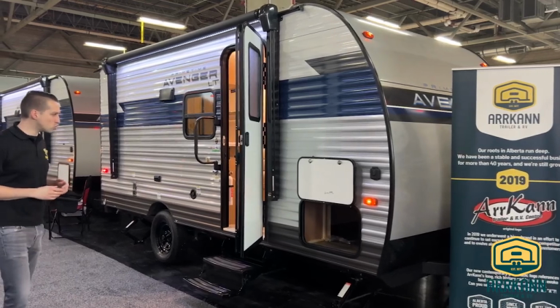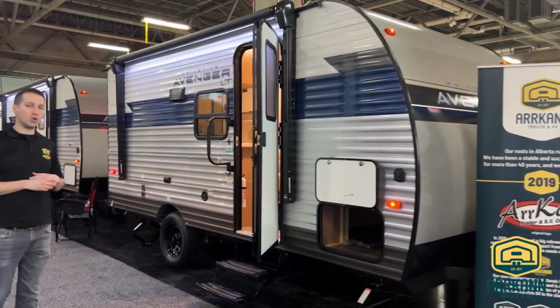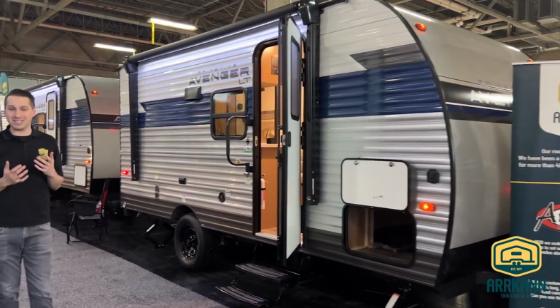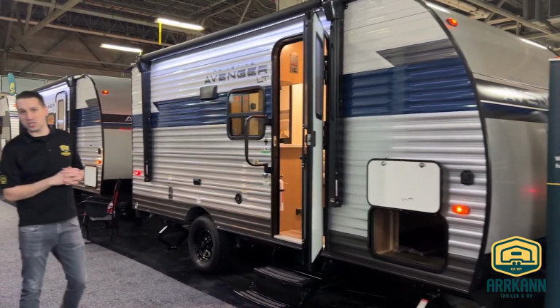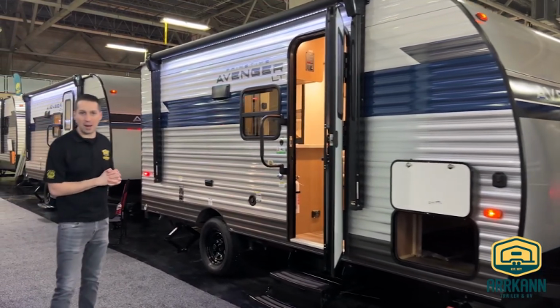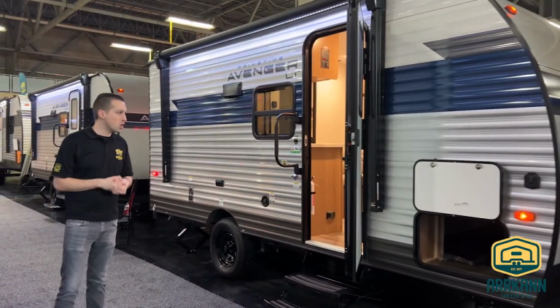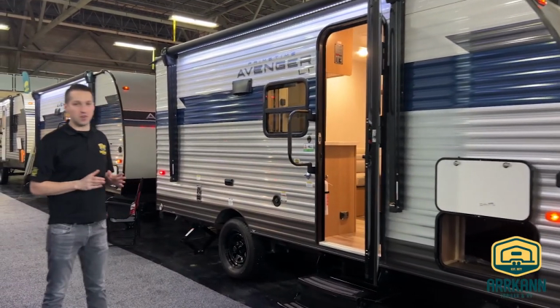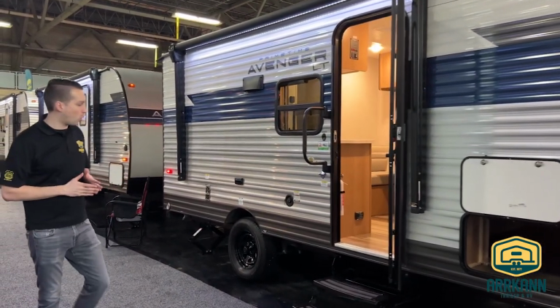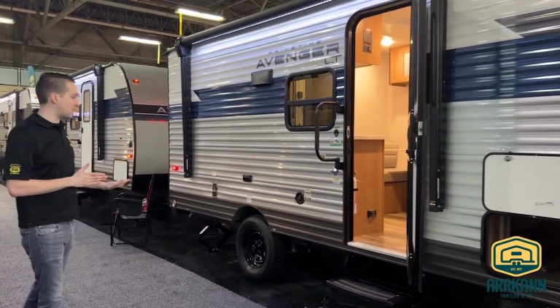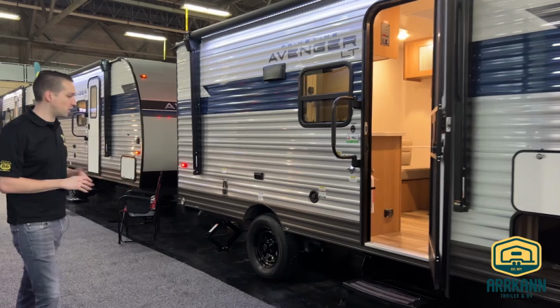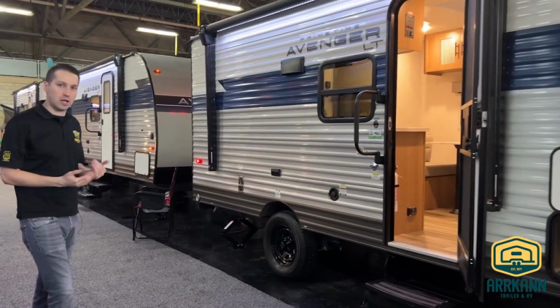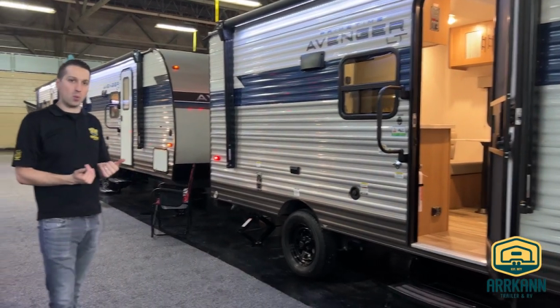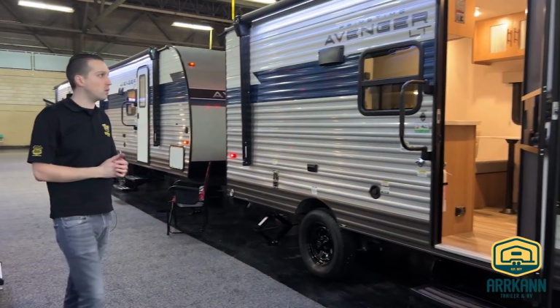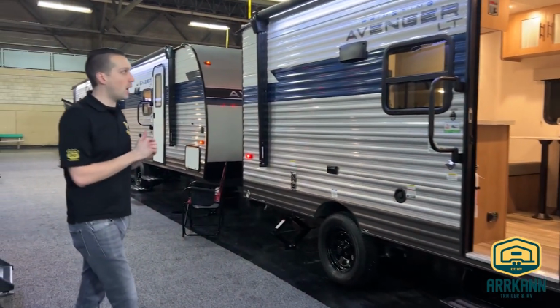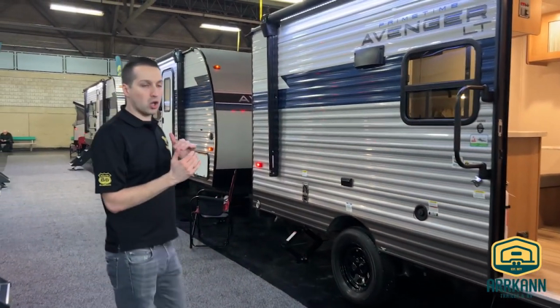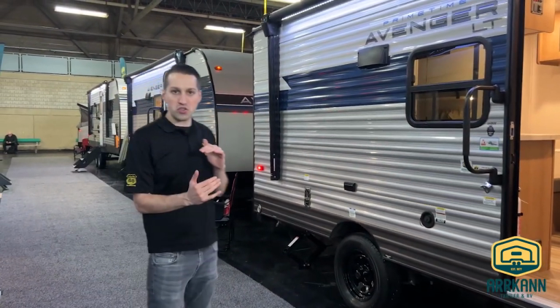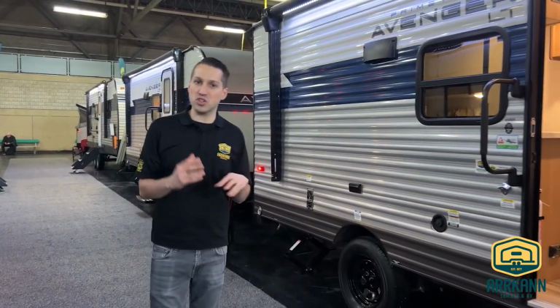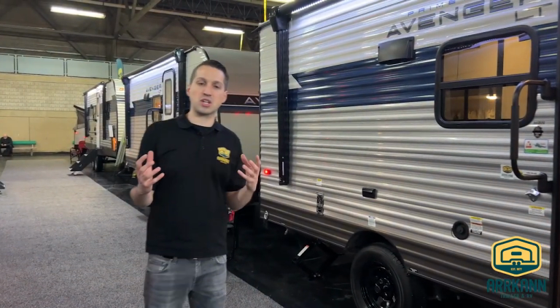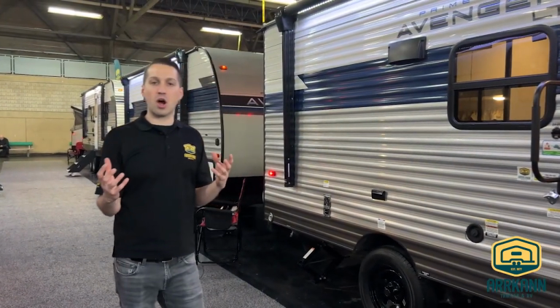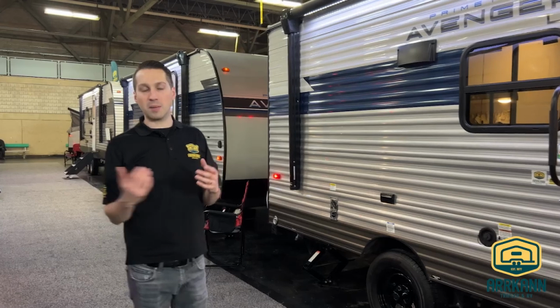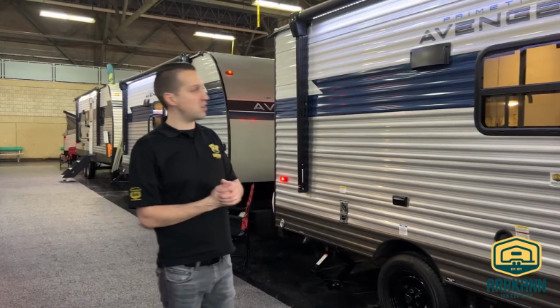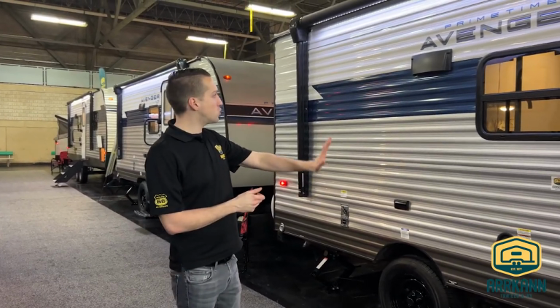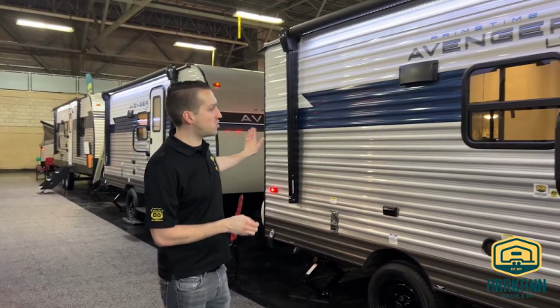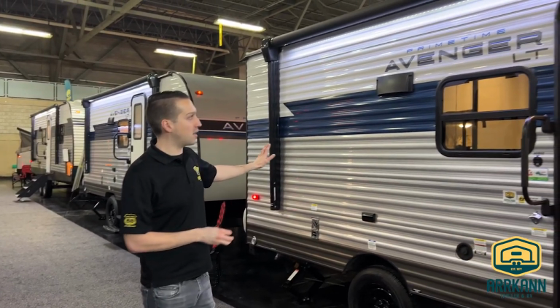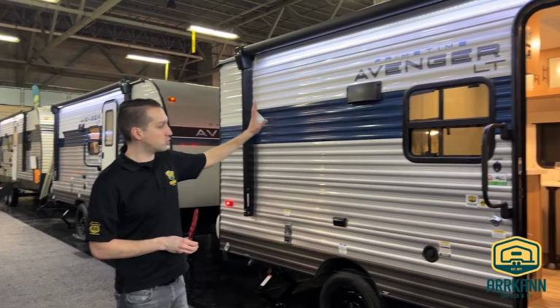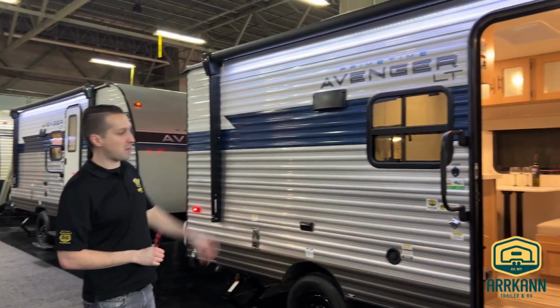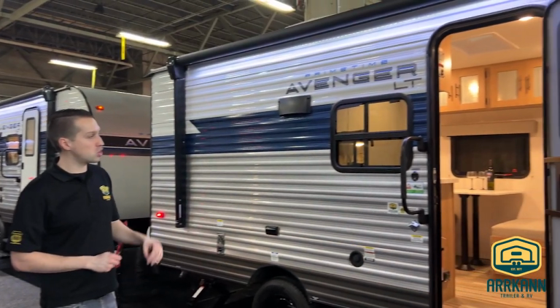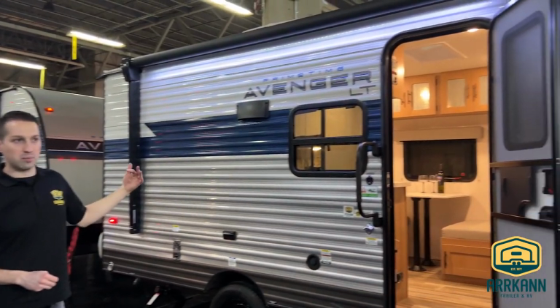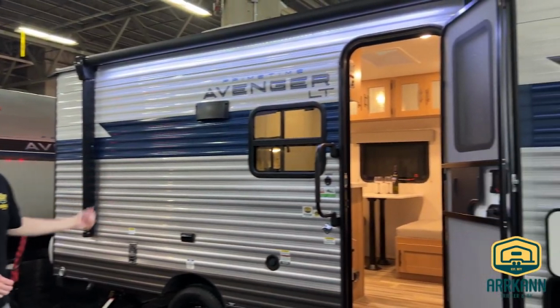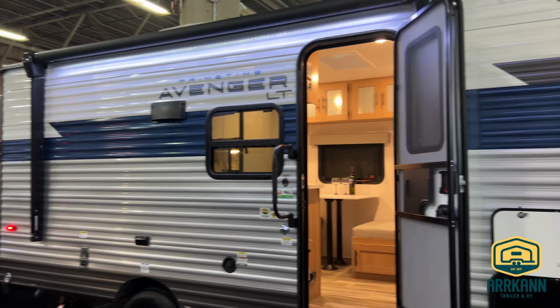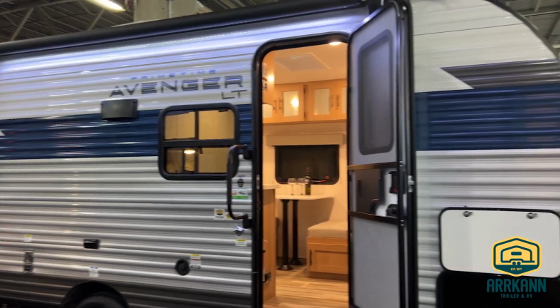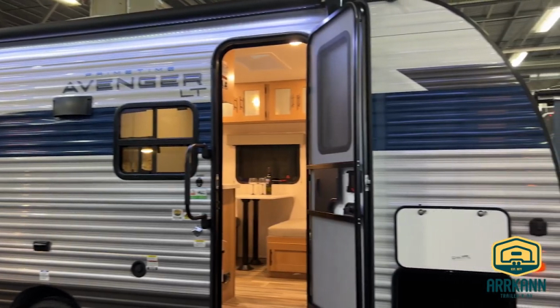This unit weighs less than 3,200 pounds, so it is very, very towable. Single axle helps keep the weight down. Not a lot of changes from Avenger this year — just kind of a cosmetic update, with nice new decals, a graphics package, and blue accented with gray for the exterior color.